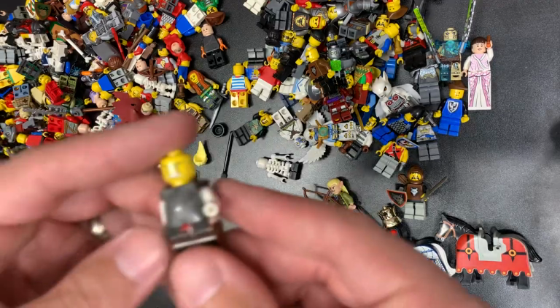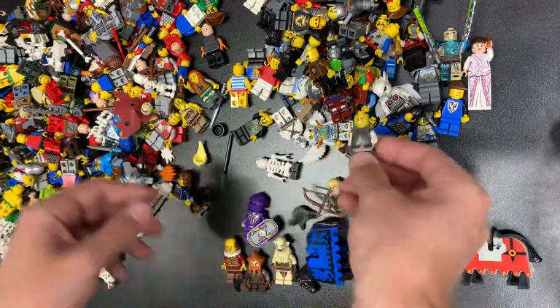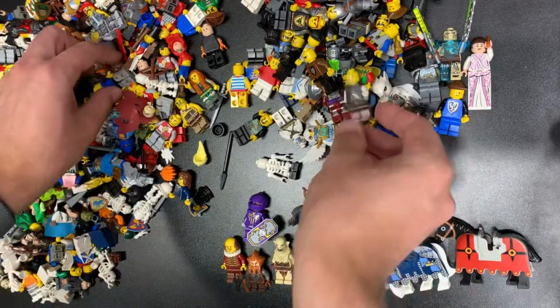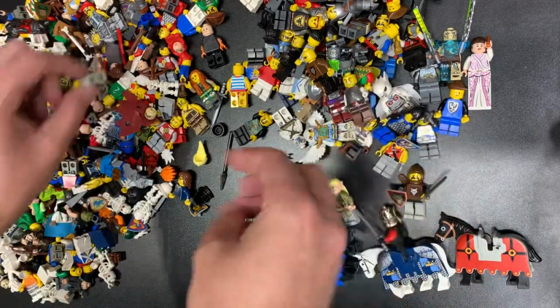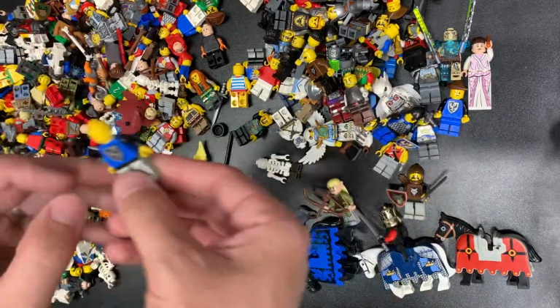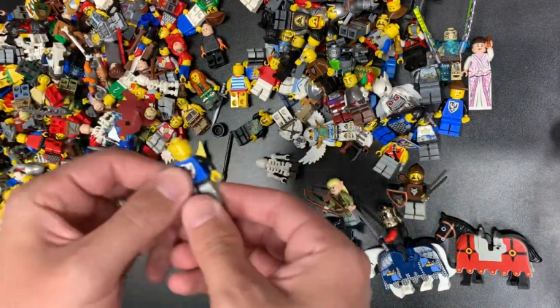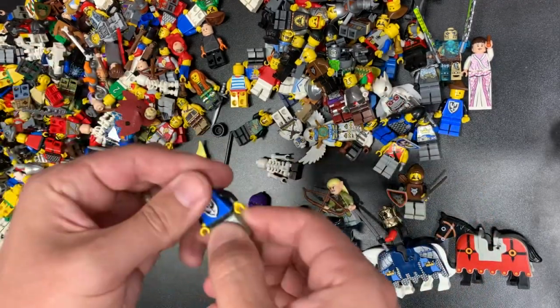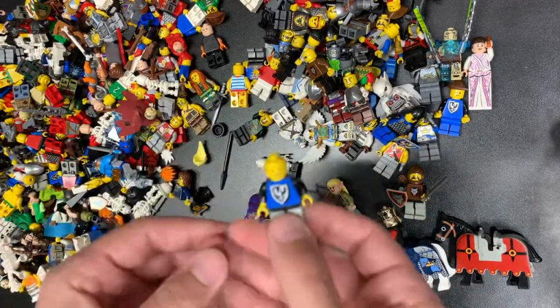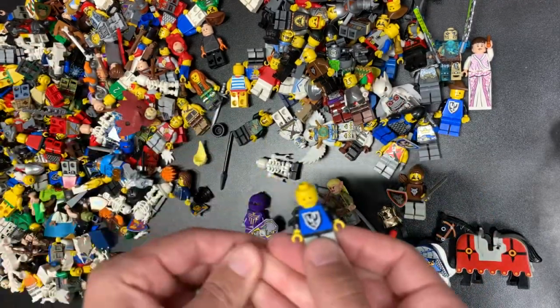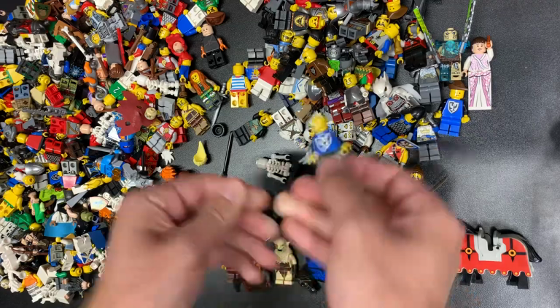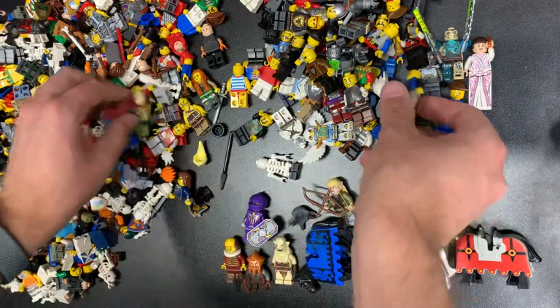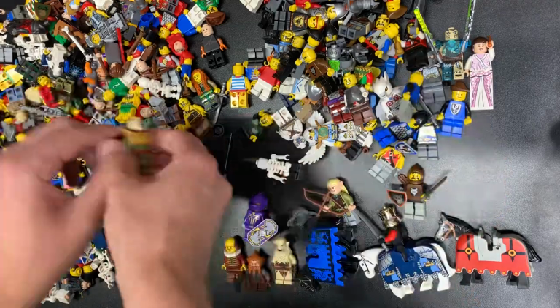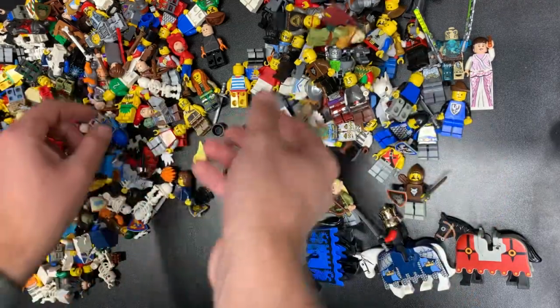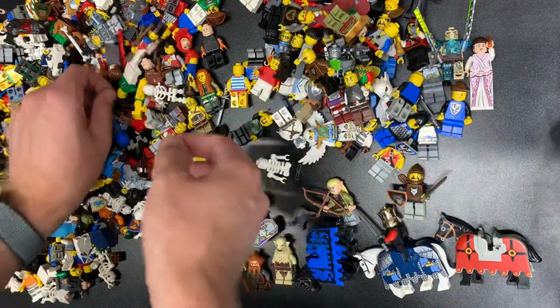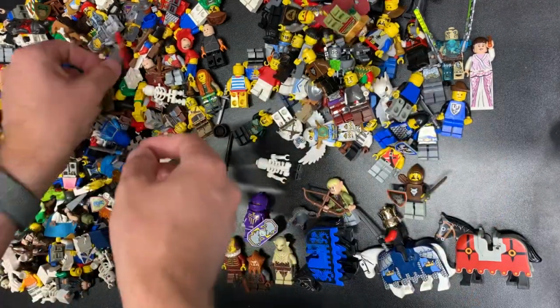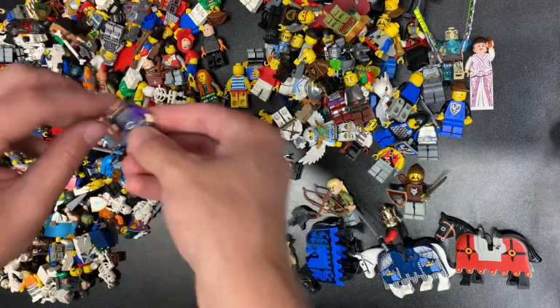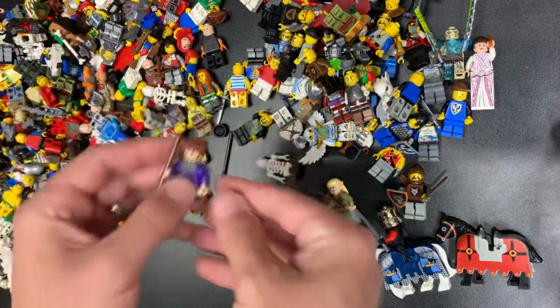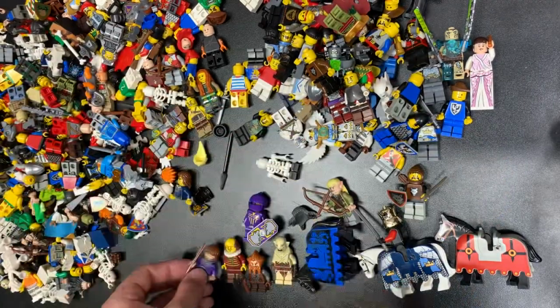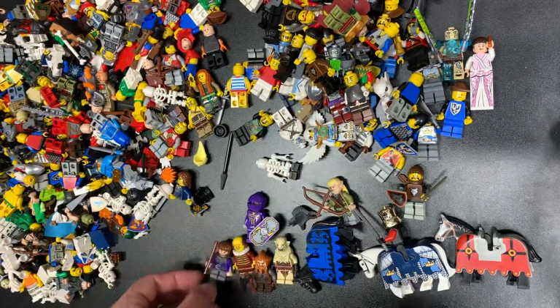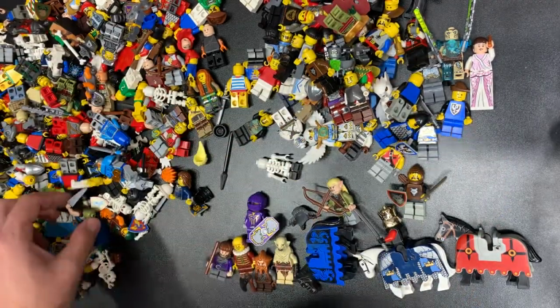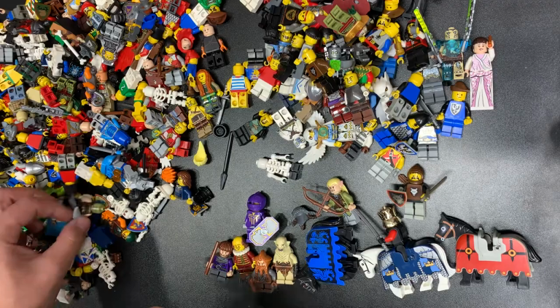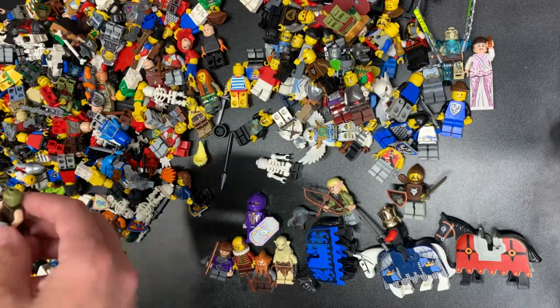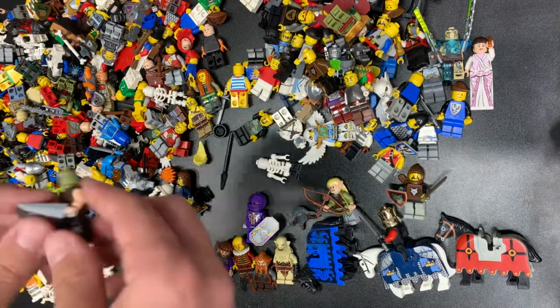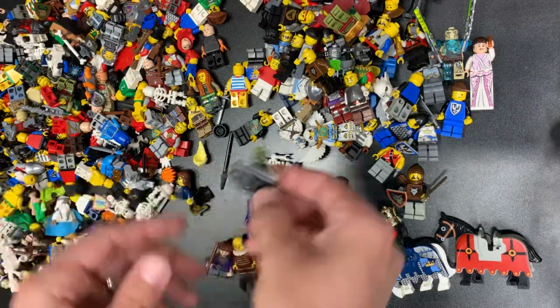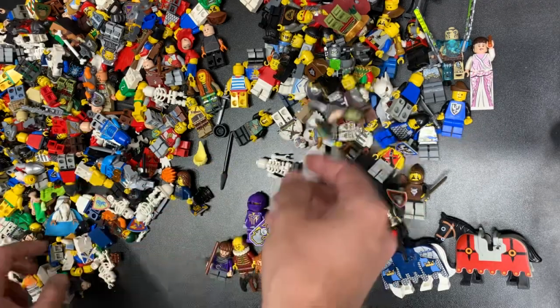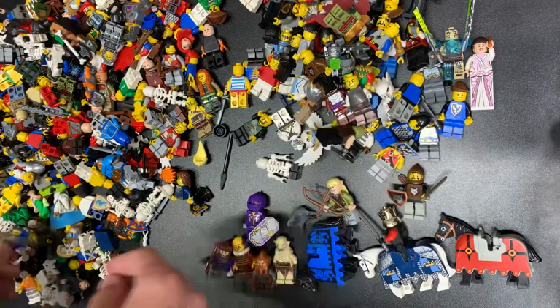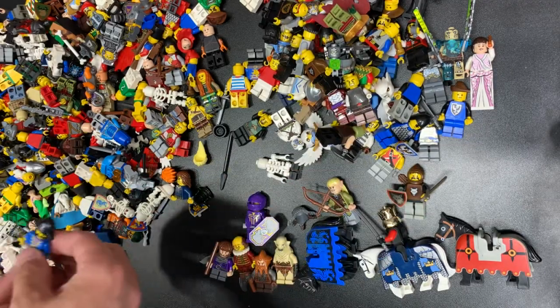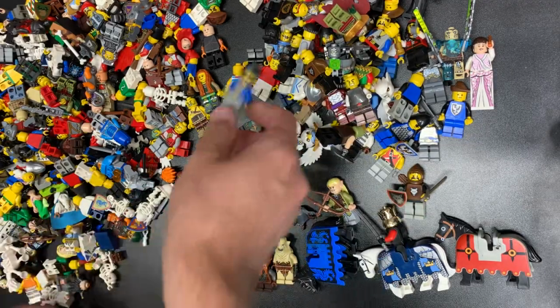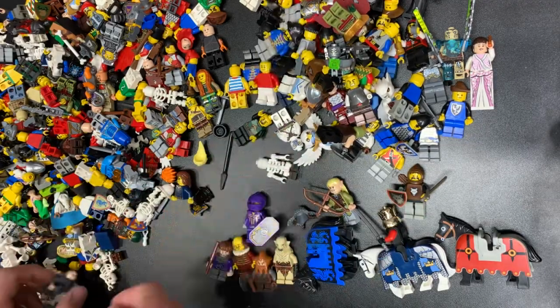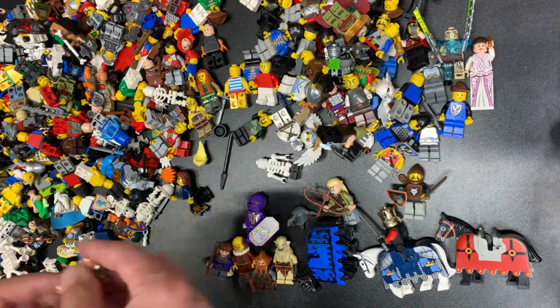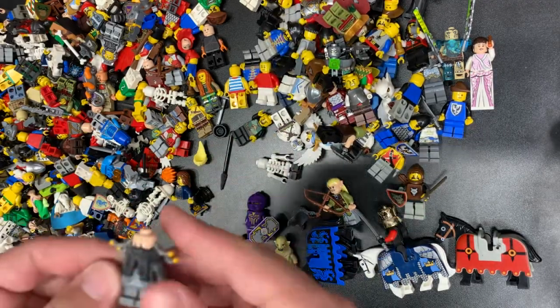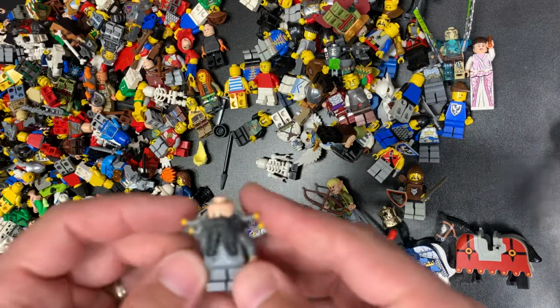There's another — that's an Uruk-hai breastplate we'll use for something. There's another Black Falcon. Chima. Oh, here's another dwarf from Lord of the Rings — counting them up, we're getting them all. There we go — there's Brickbeard. Or not Brickbeard — Blackbeard. Blackbeard's beard.